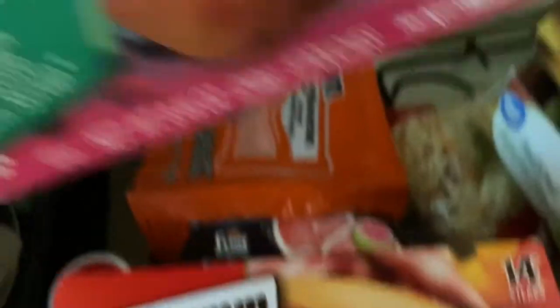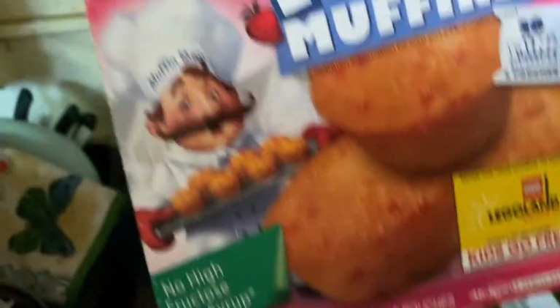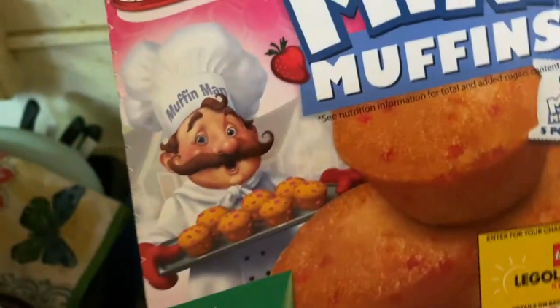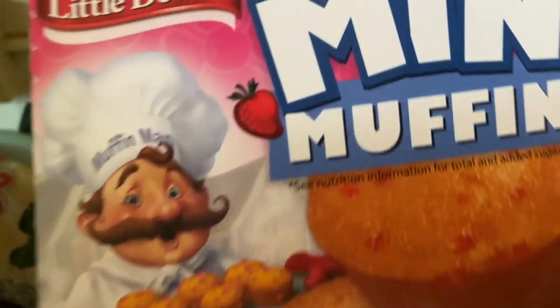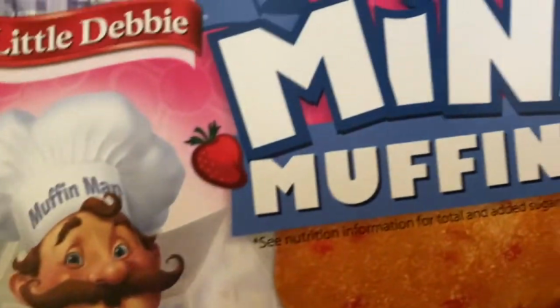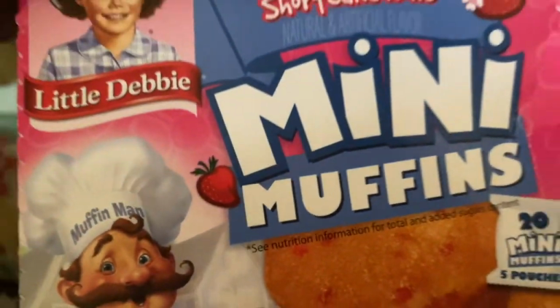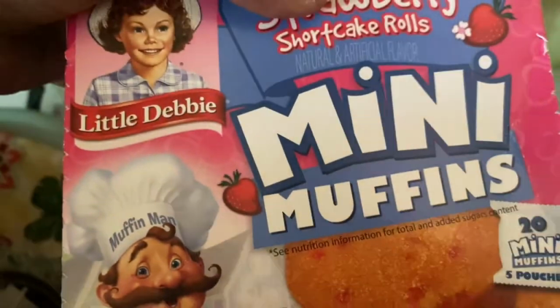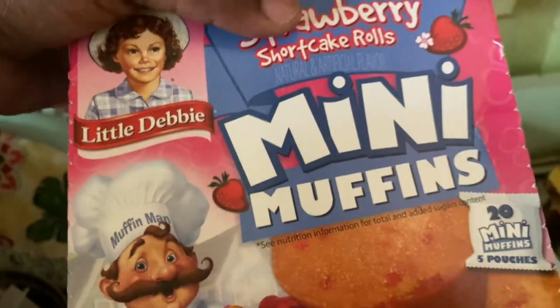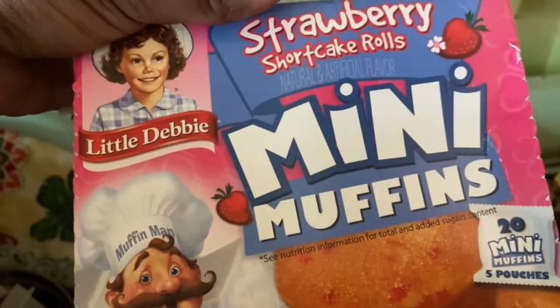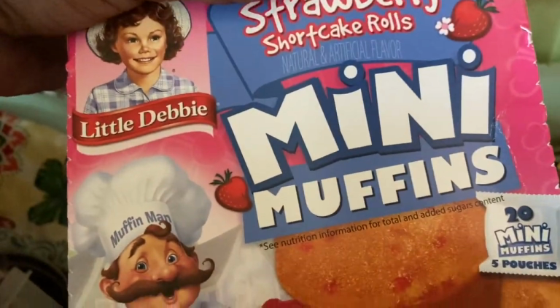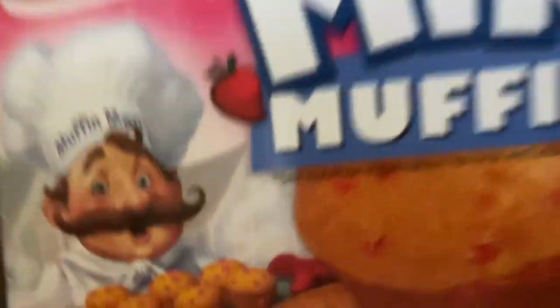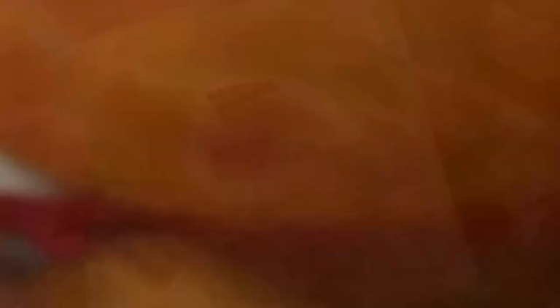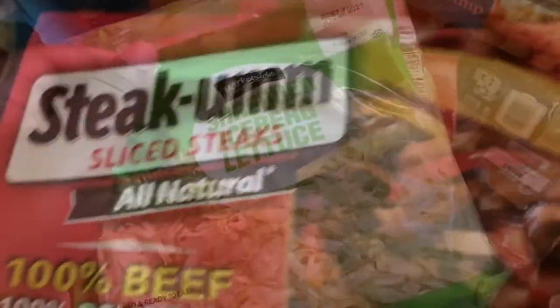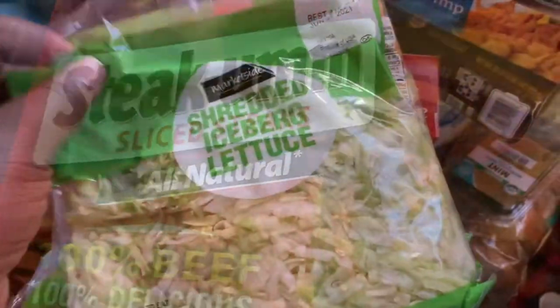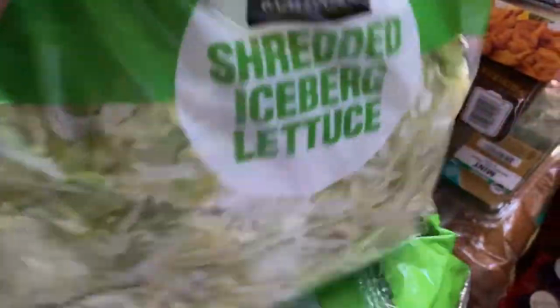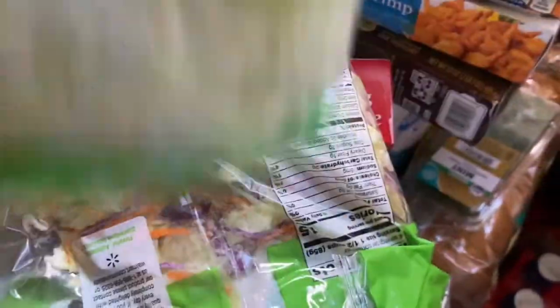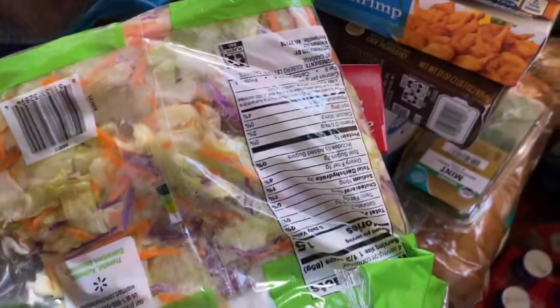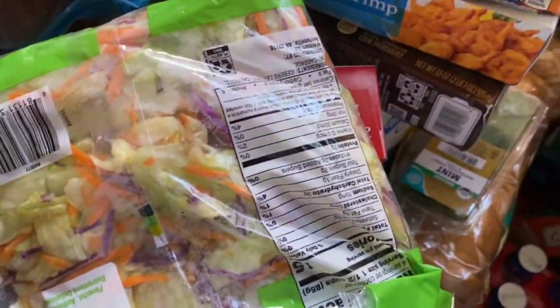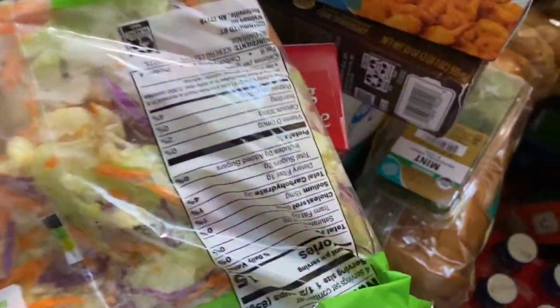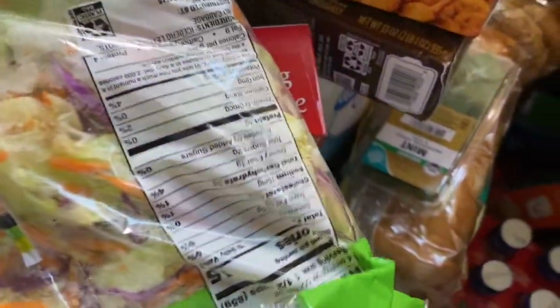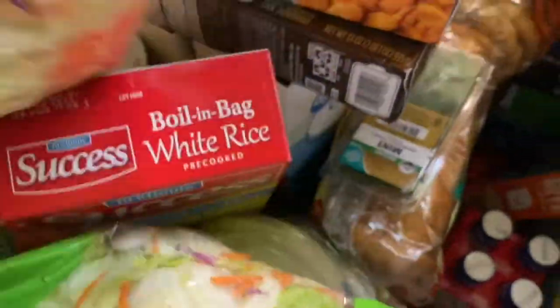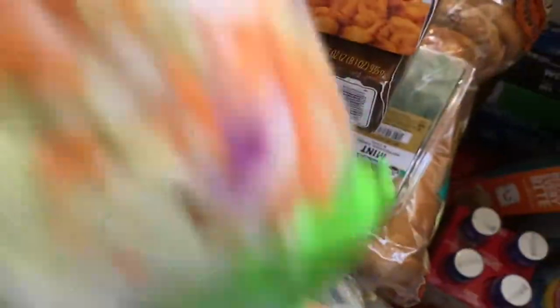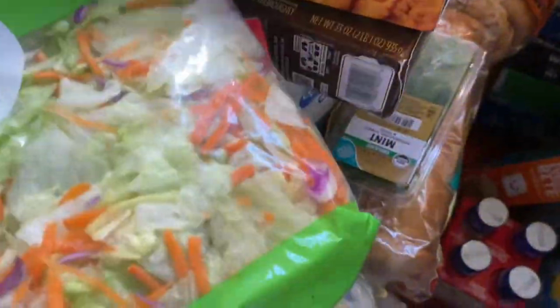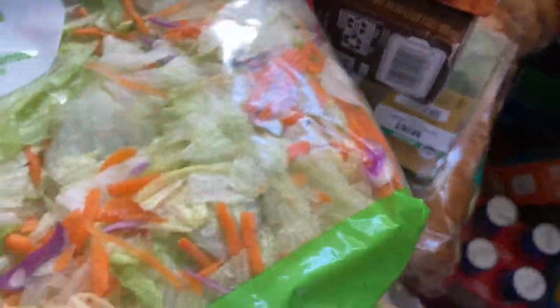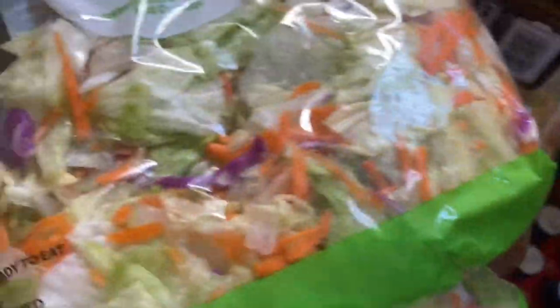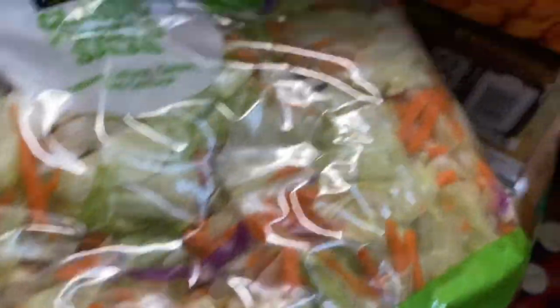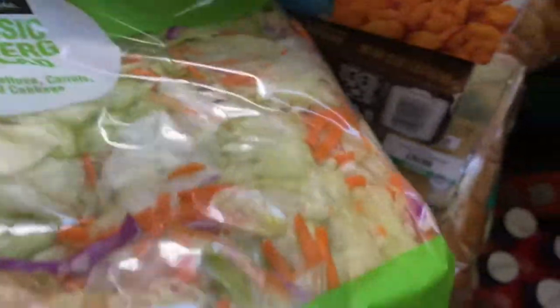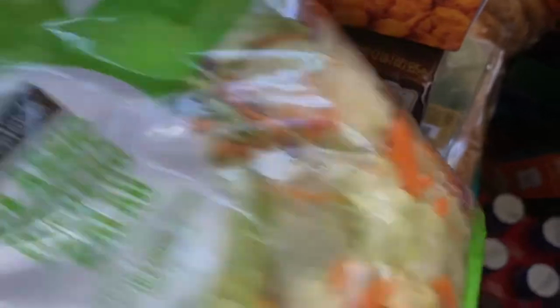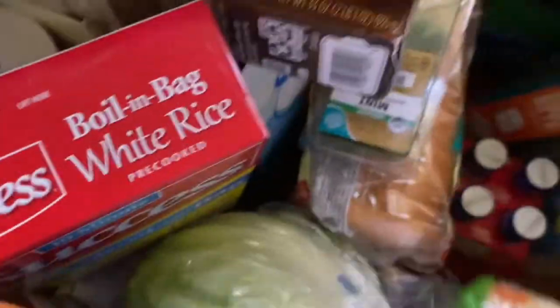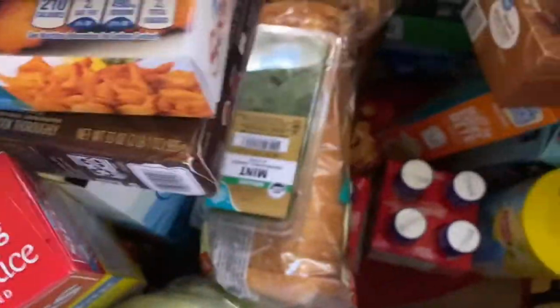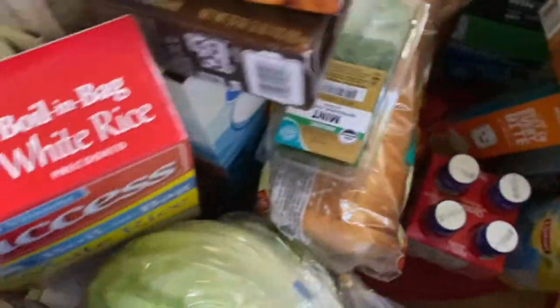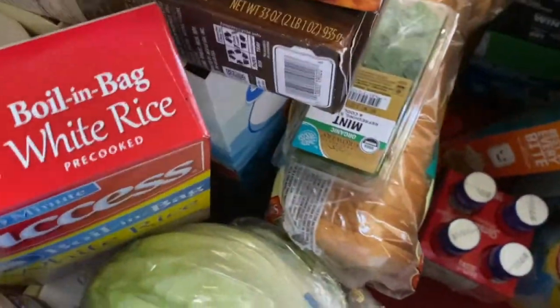More muffins, some strawberry shortcake, lettuce coming out for the tacos, and more iceberg lettuce for salads.